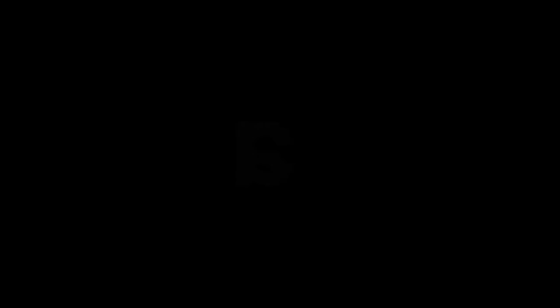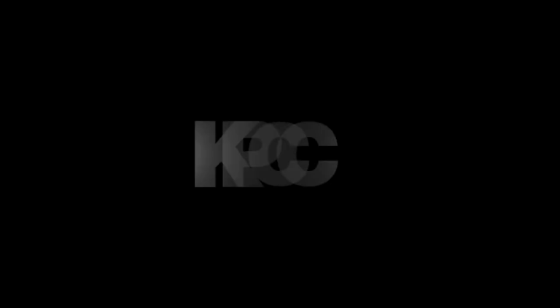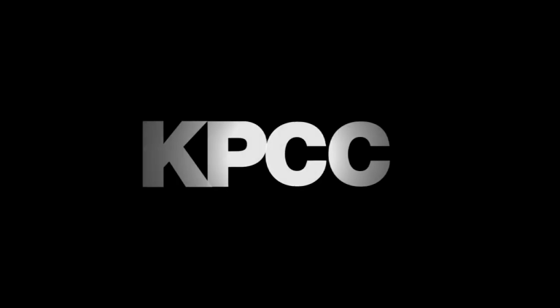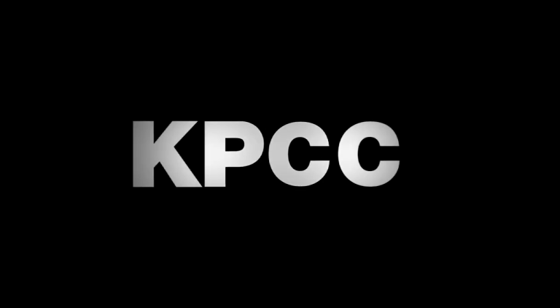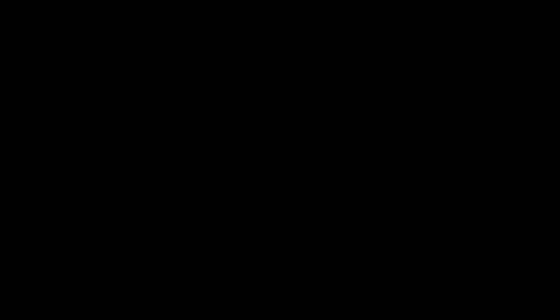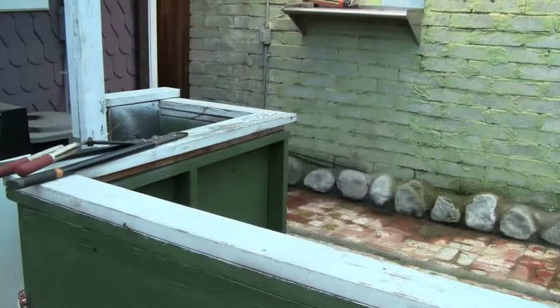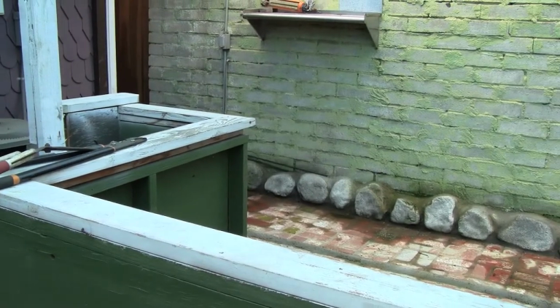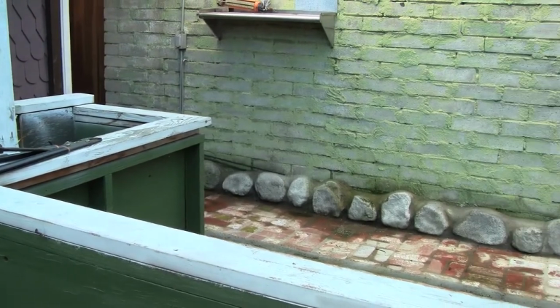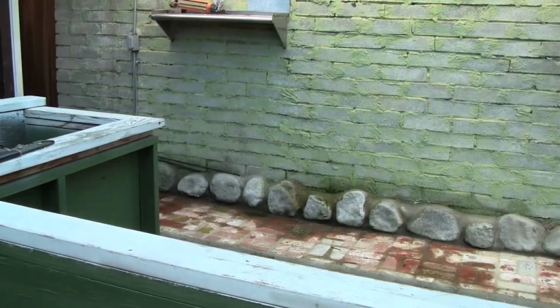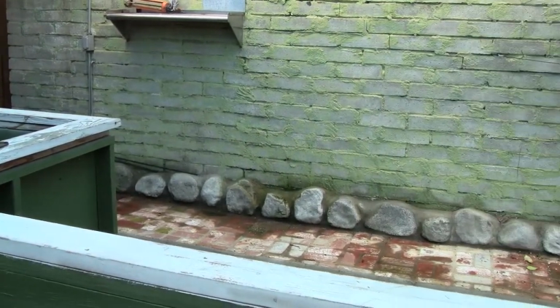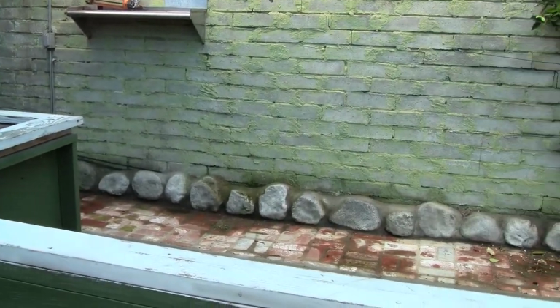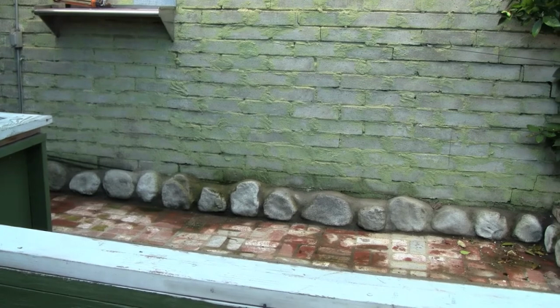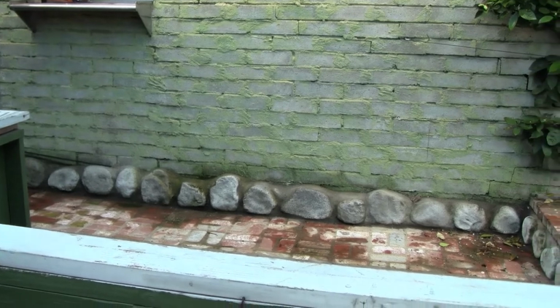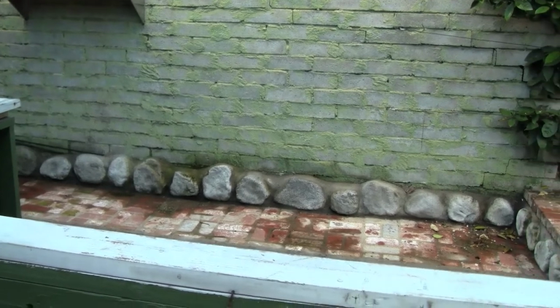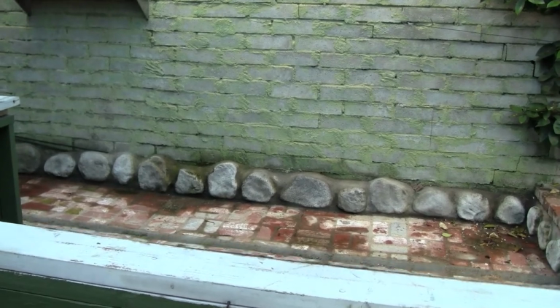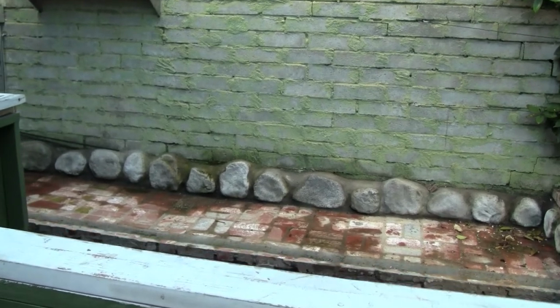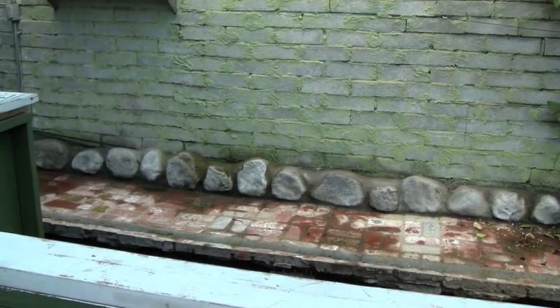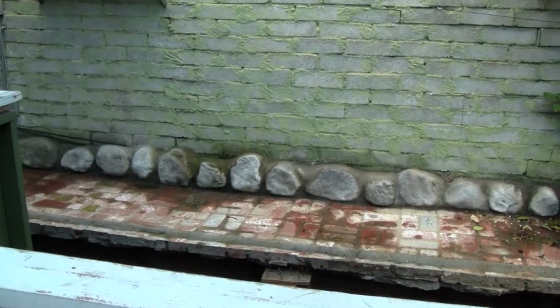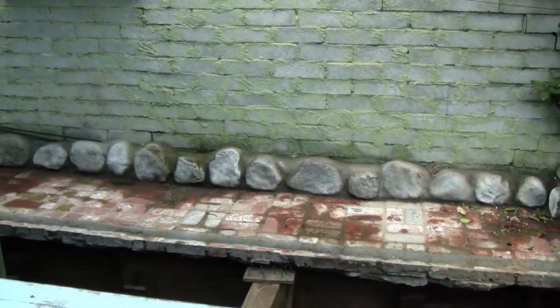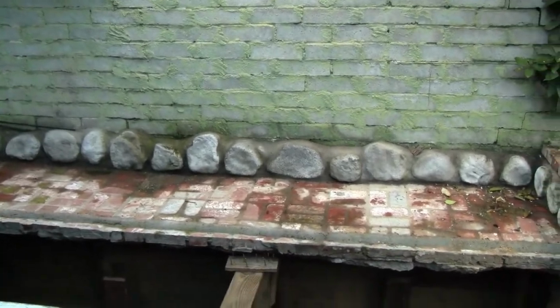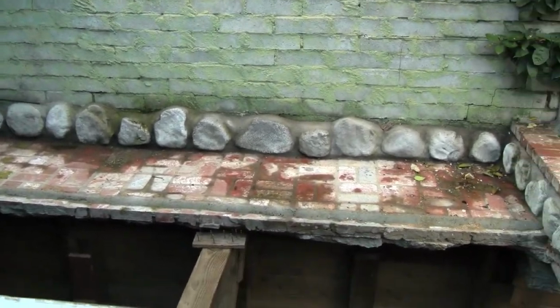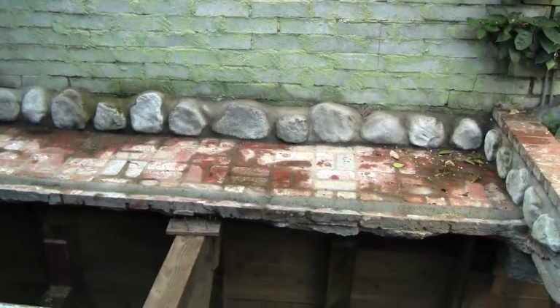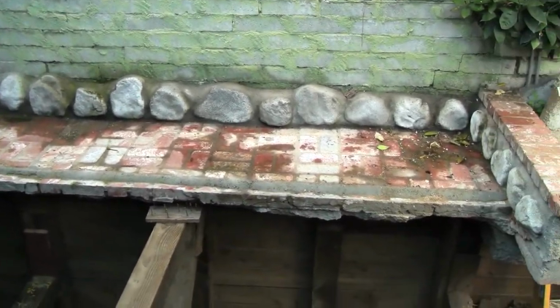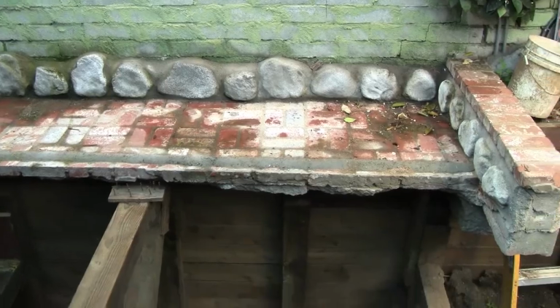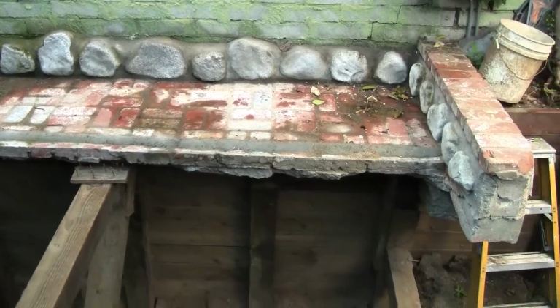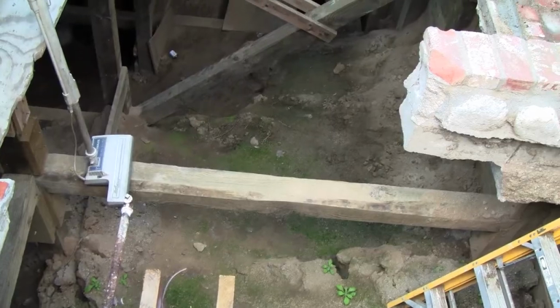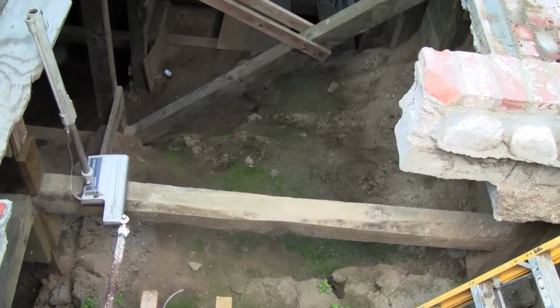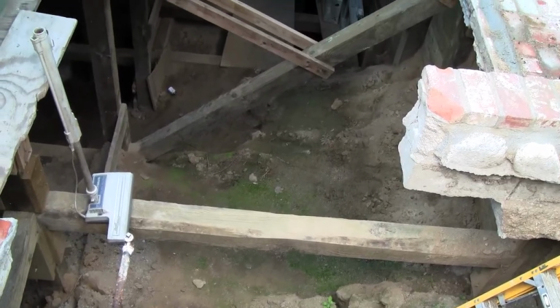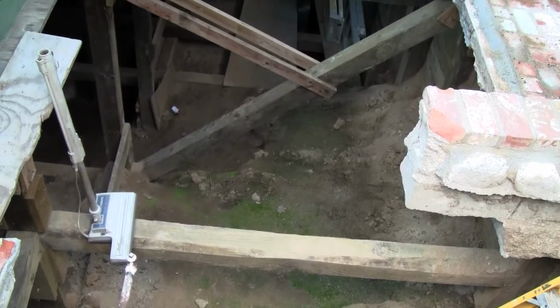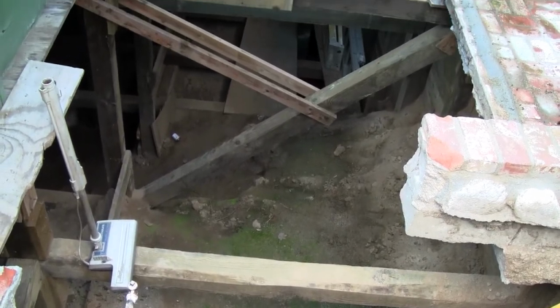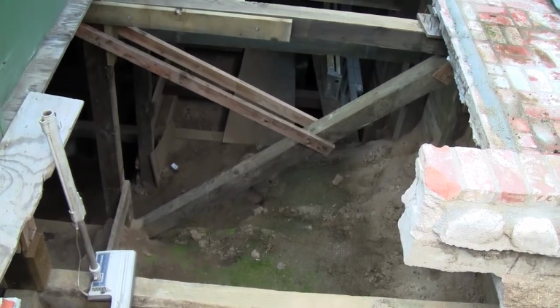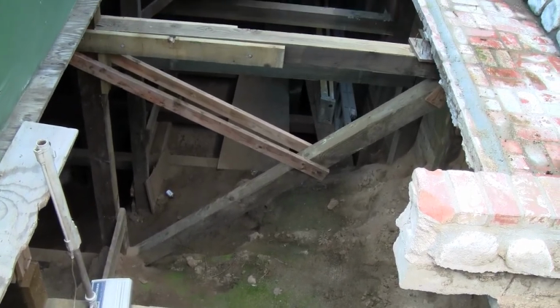We started what we call the Big Dig, where the hole started. The idea was if we were to take the noise downstairs, we would be able to diffuse it and then it would minimize the impact on our neighbors.